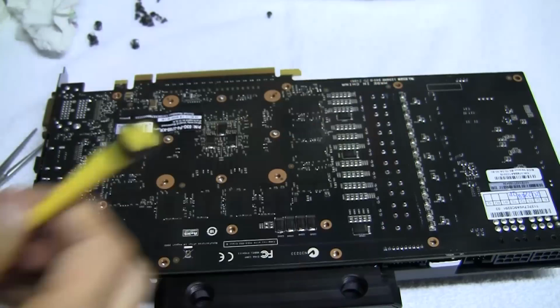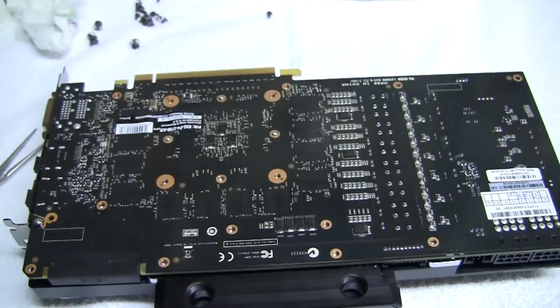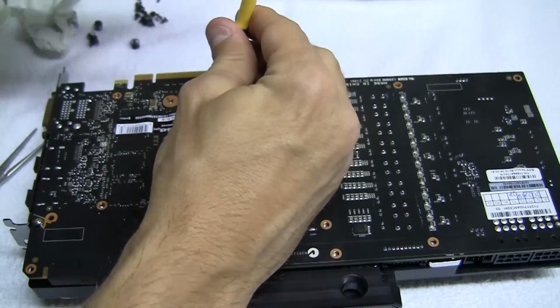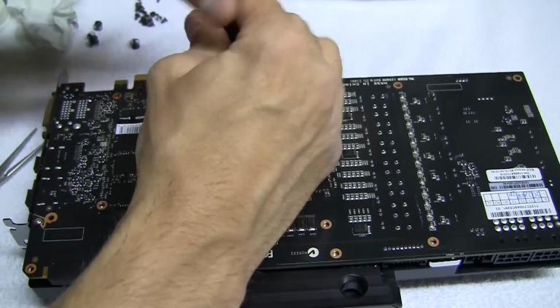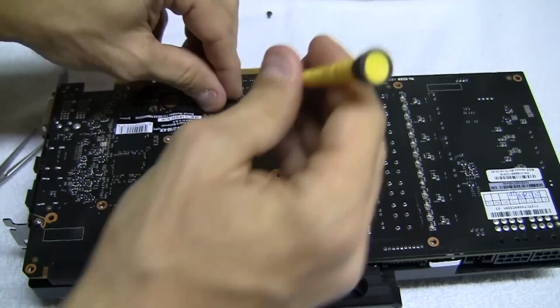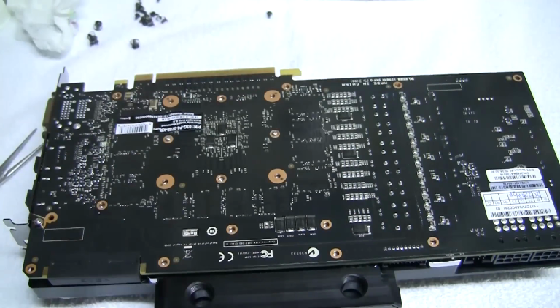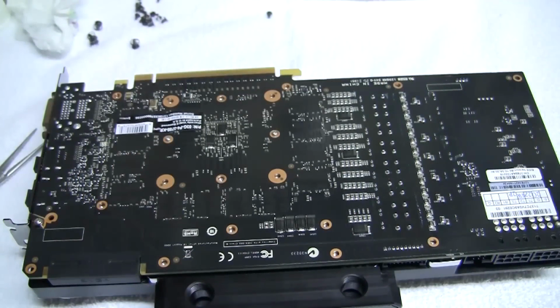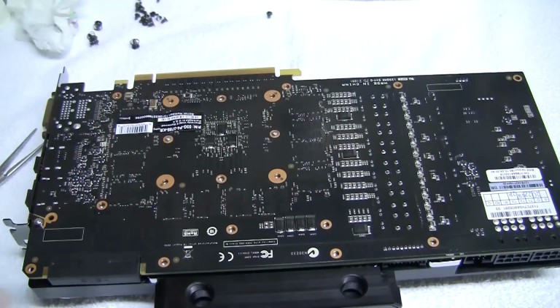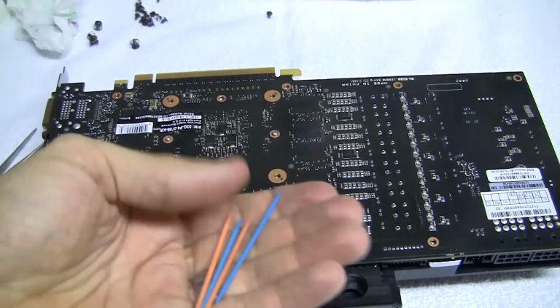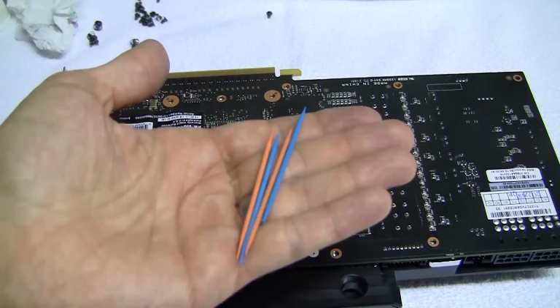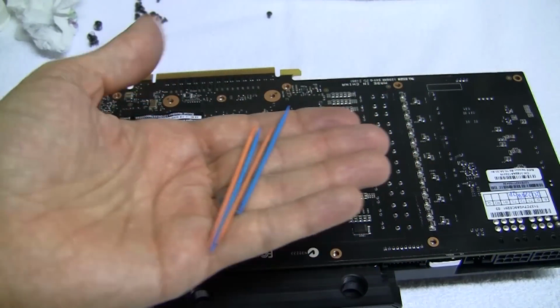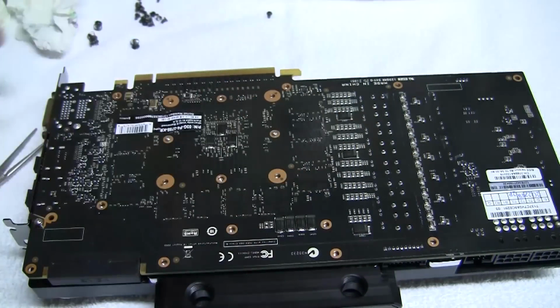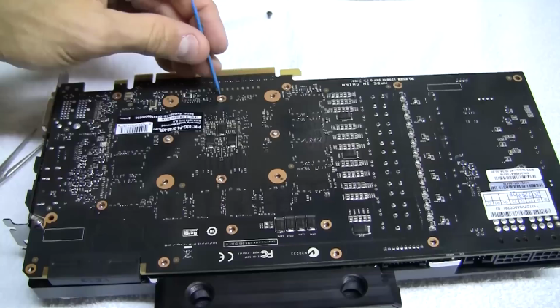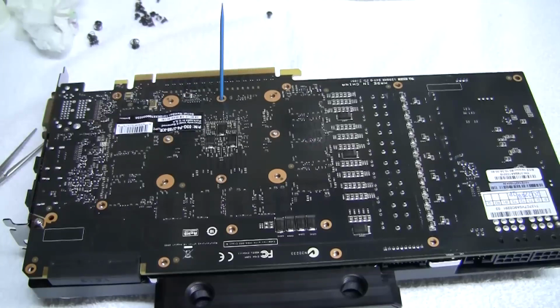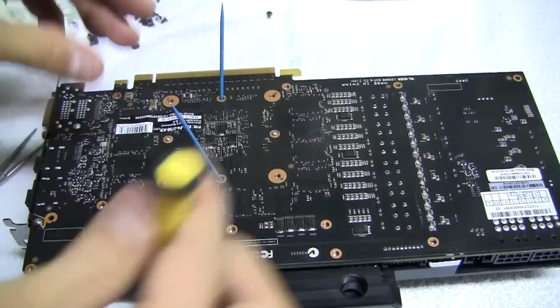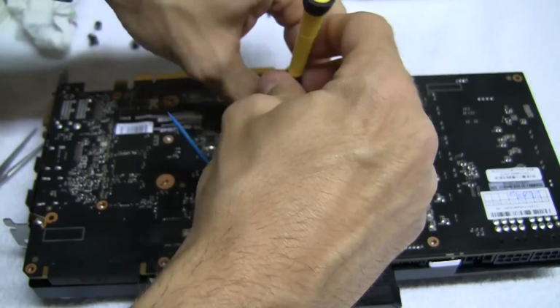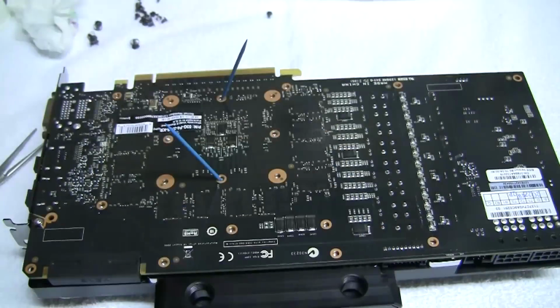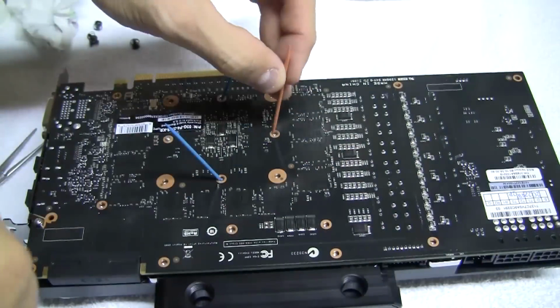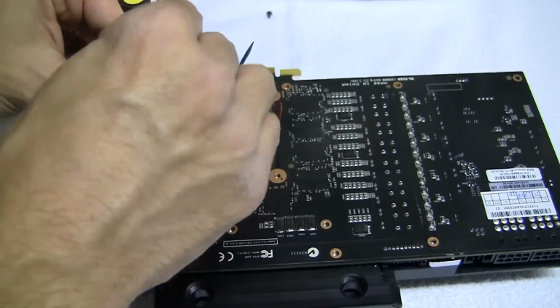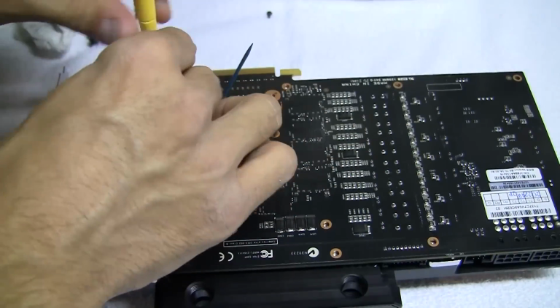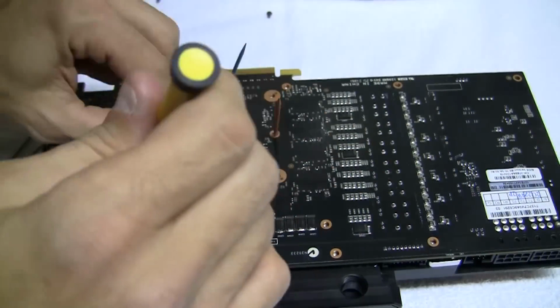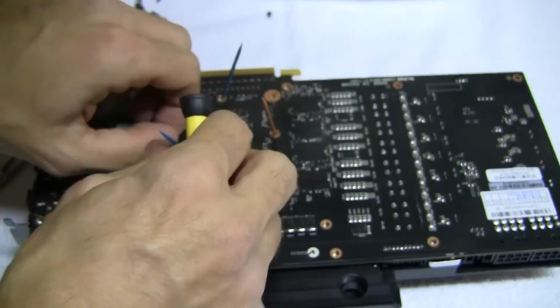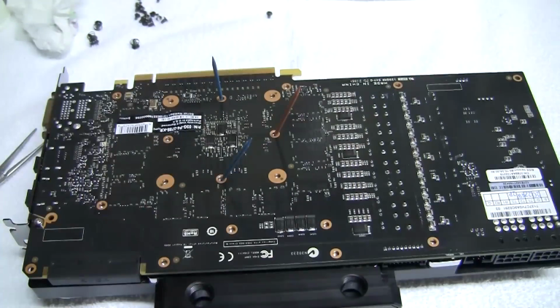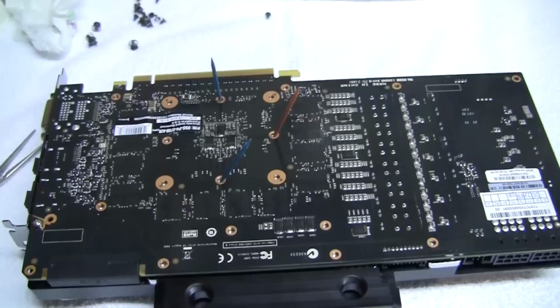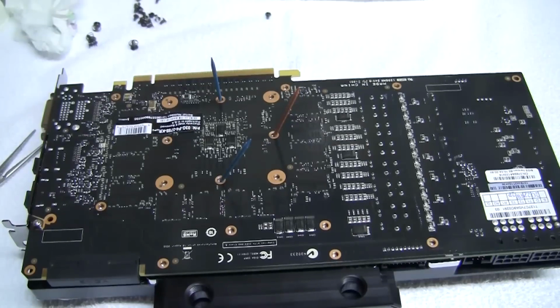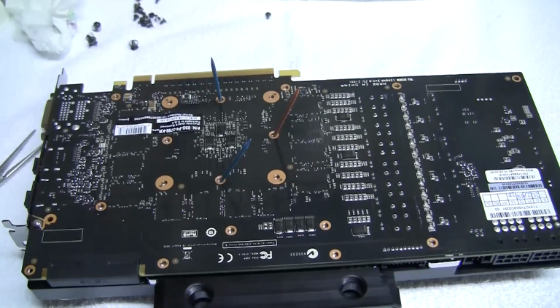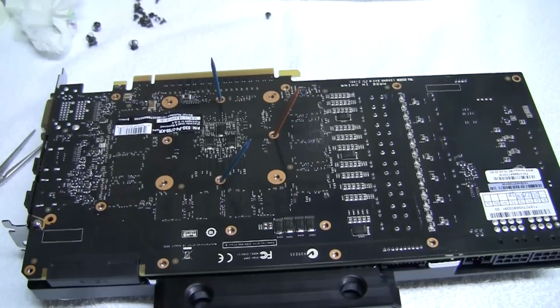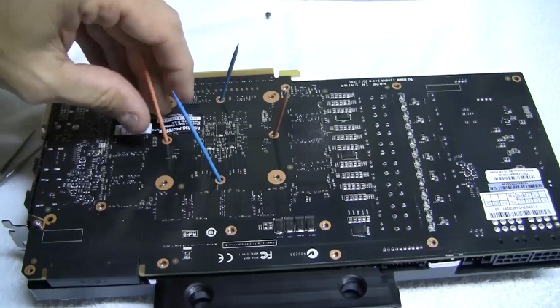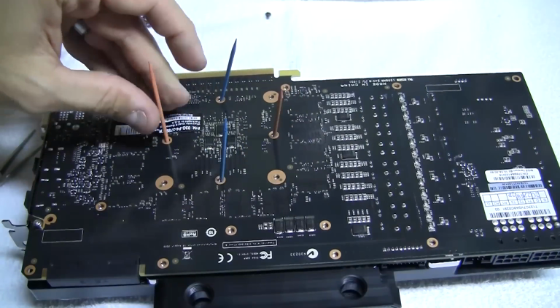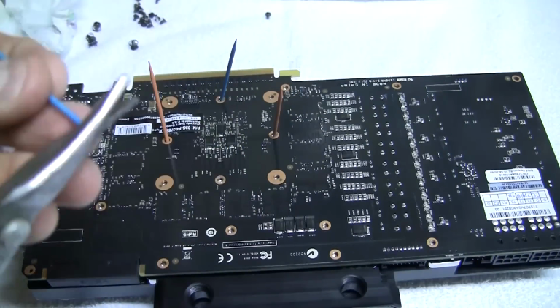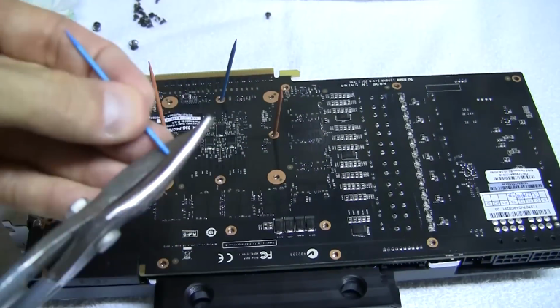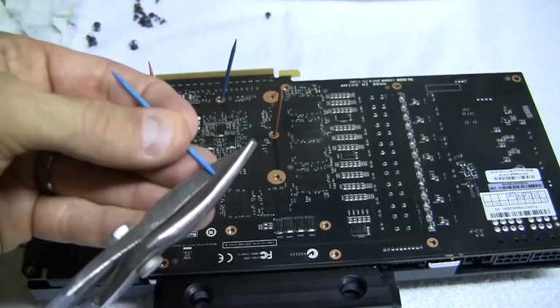Before we put on the back plate, we need to remove the shim screws. Here's a tip: to keep the shim from sliding around, grab four toothpicks and put them in the holes as you remove the screws. To straighten them out, cut the tips.